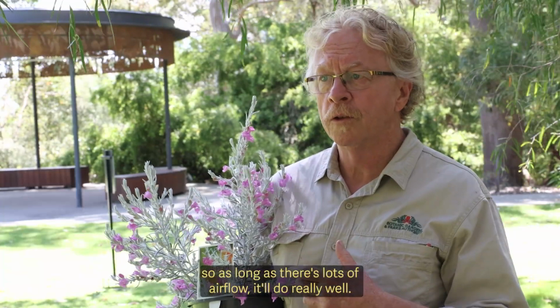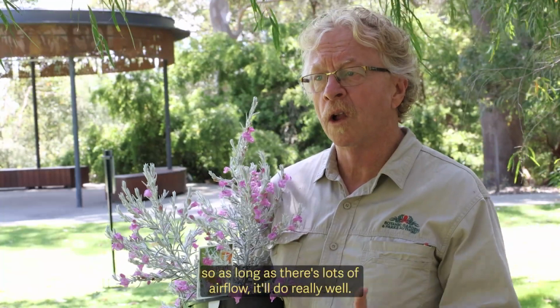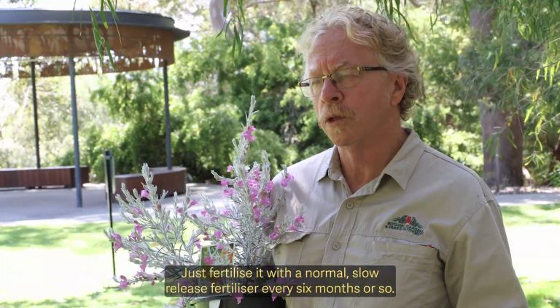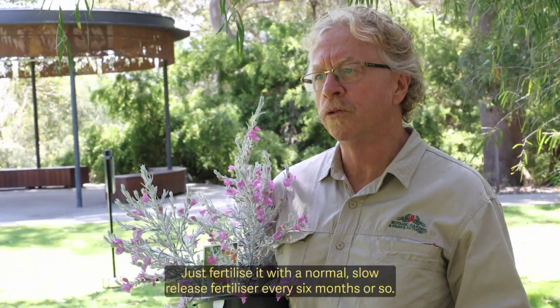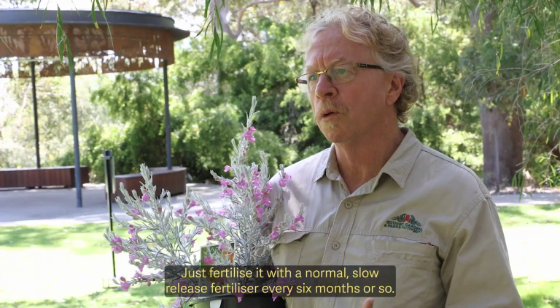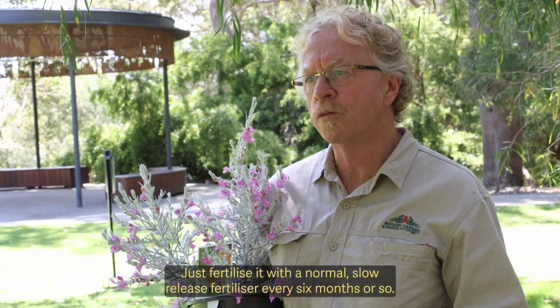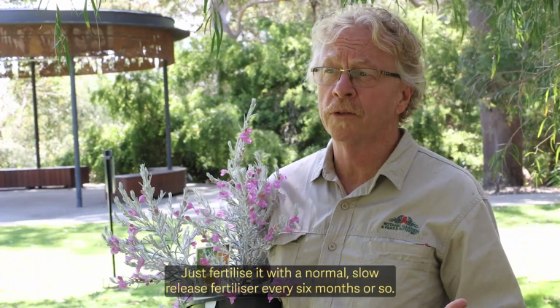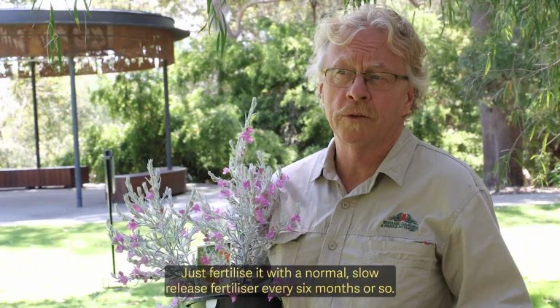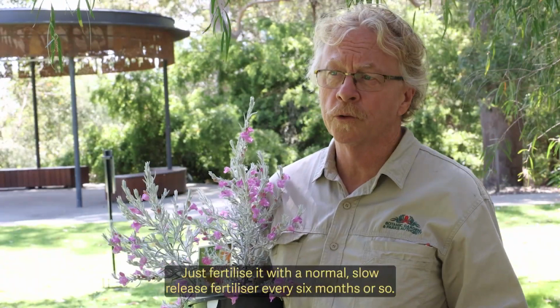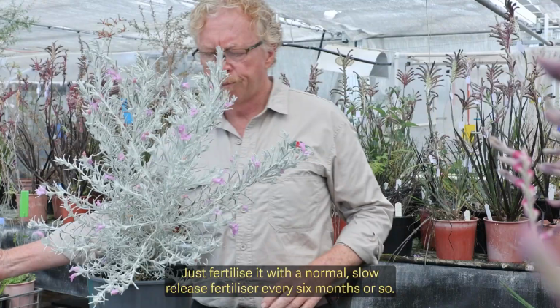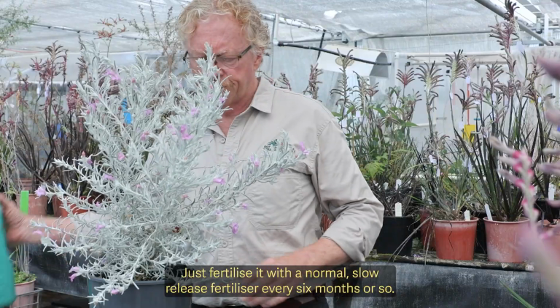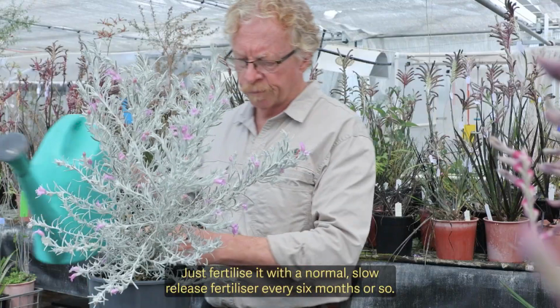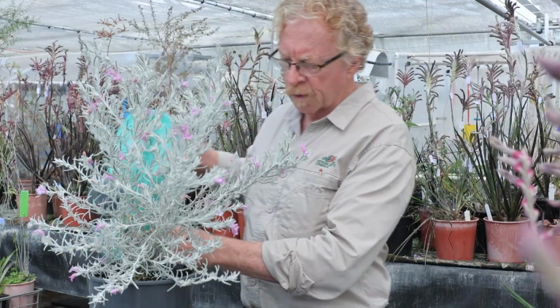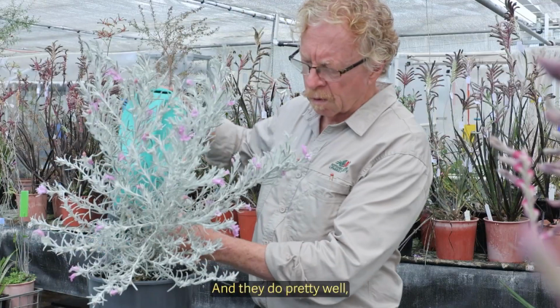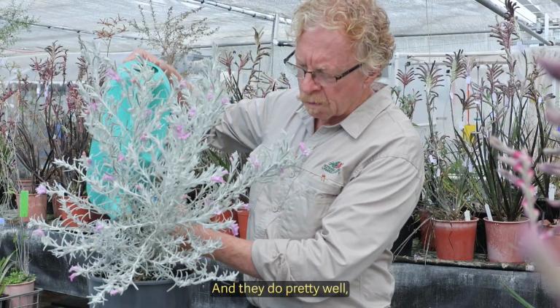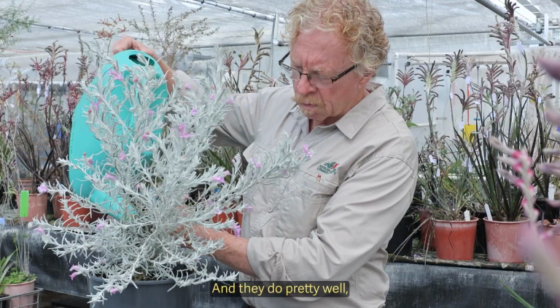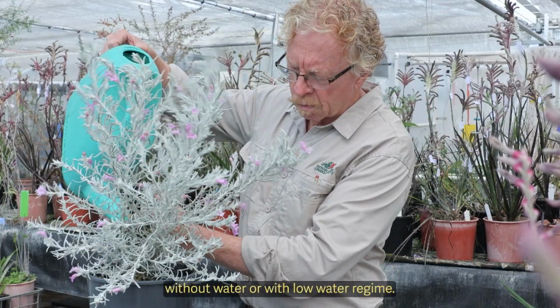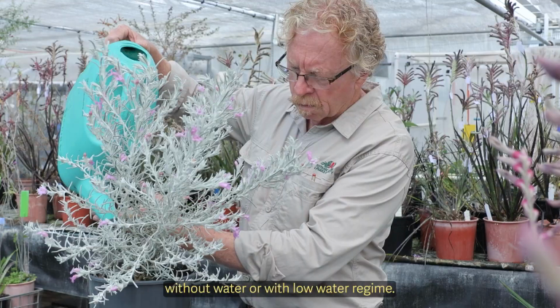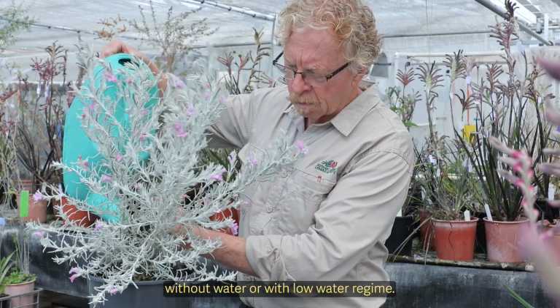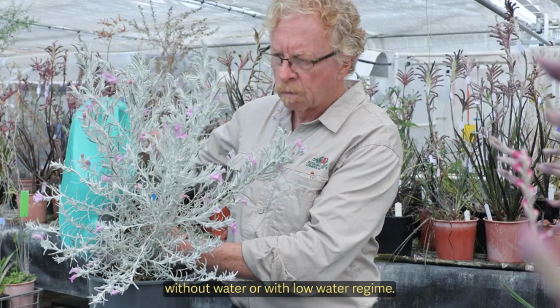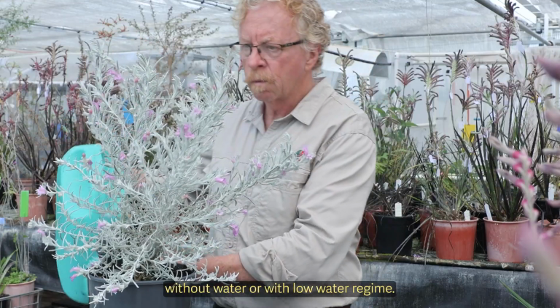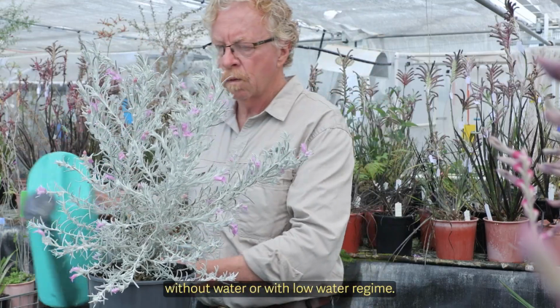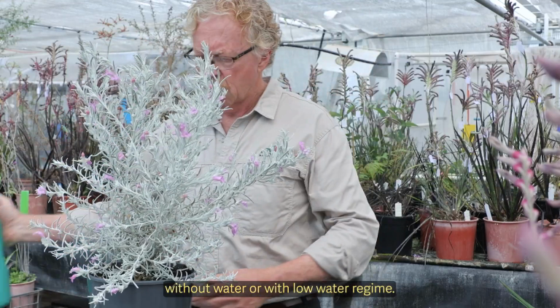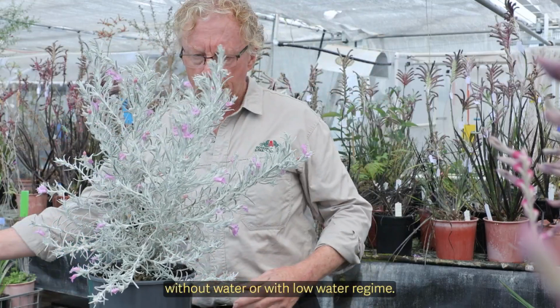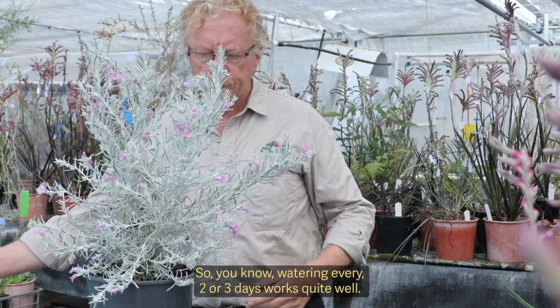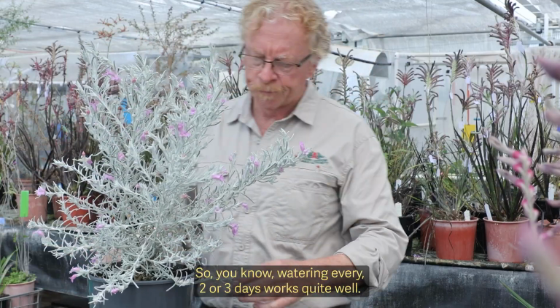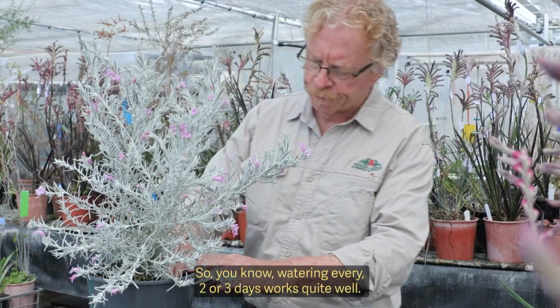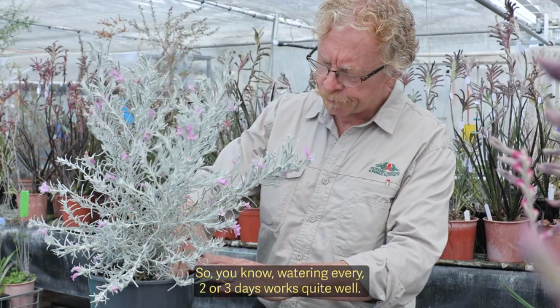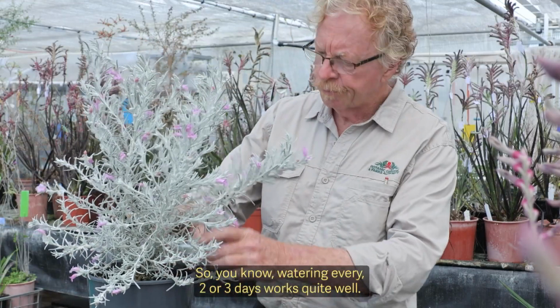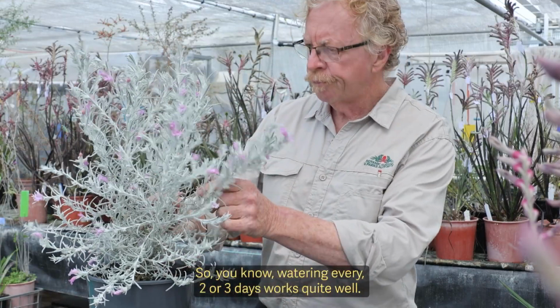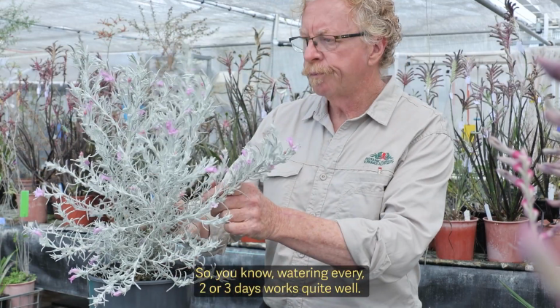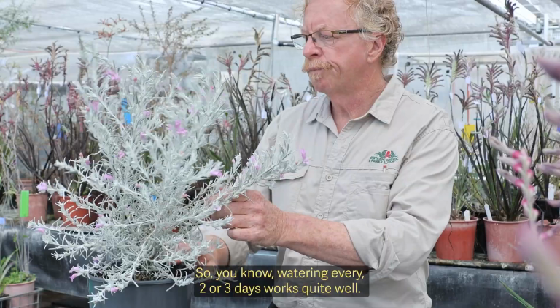Just fertilise it with a normal slow-release fertiliser every six months or so, and they do pretty well without water or with a low water regime — watering every two or three days works quite well.